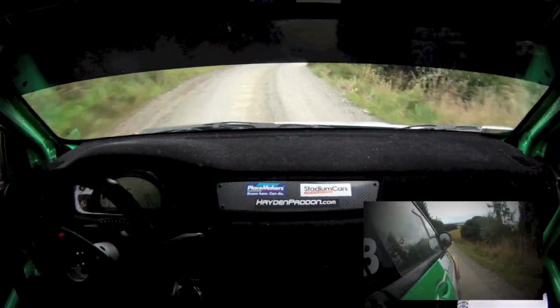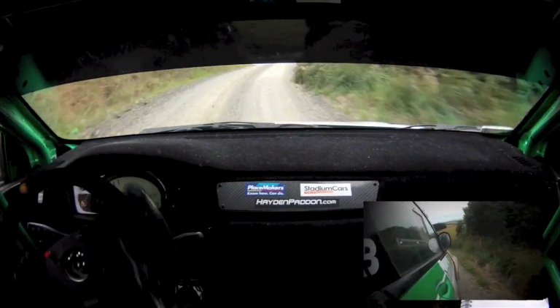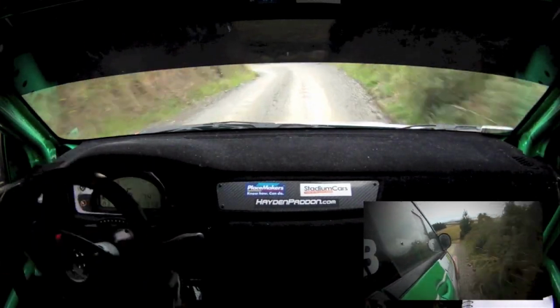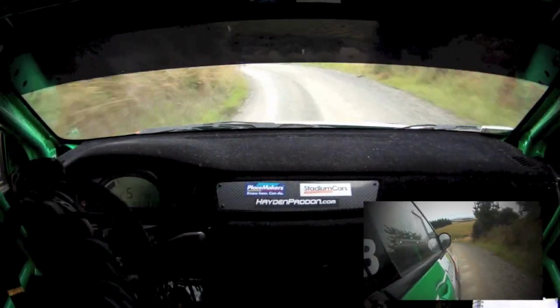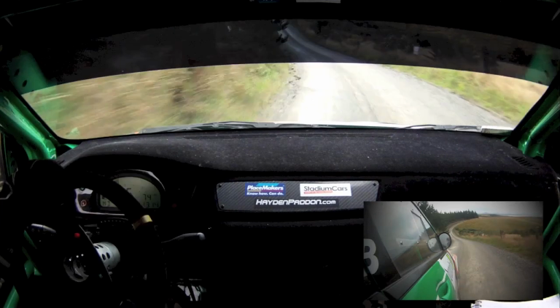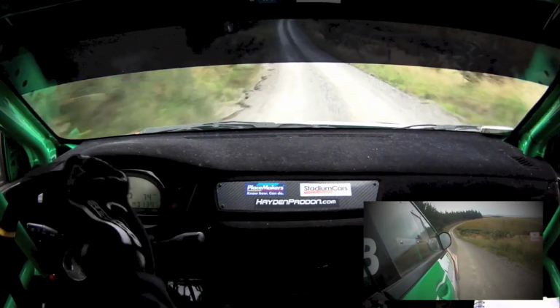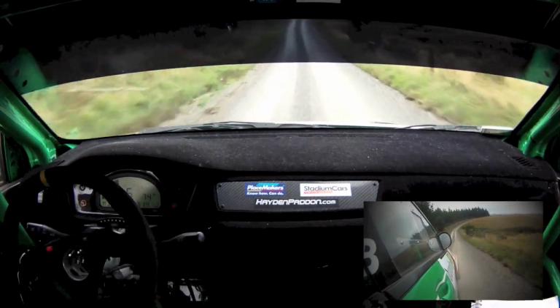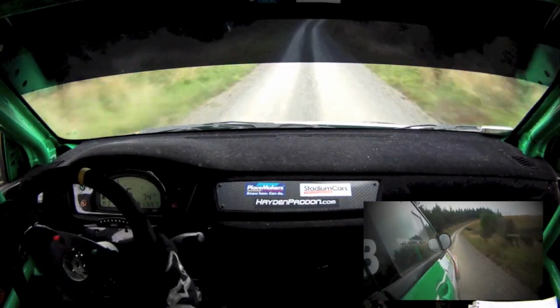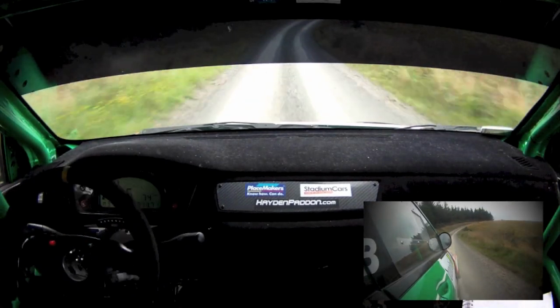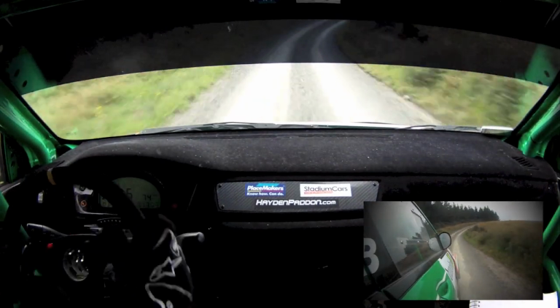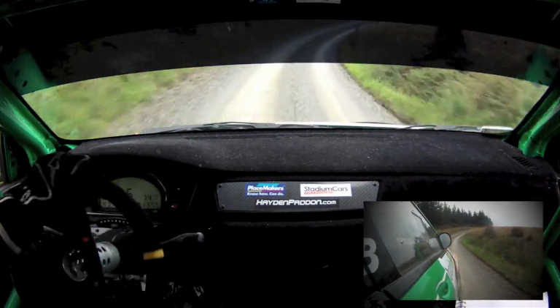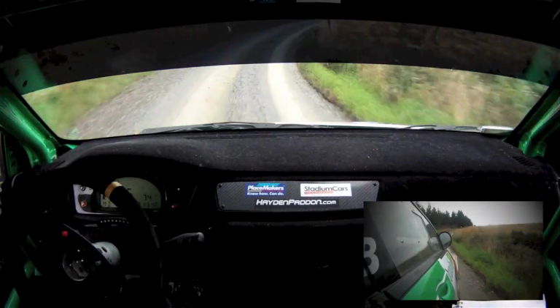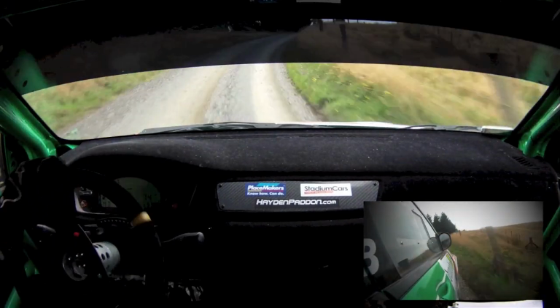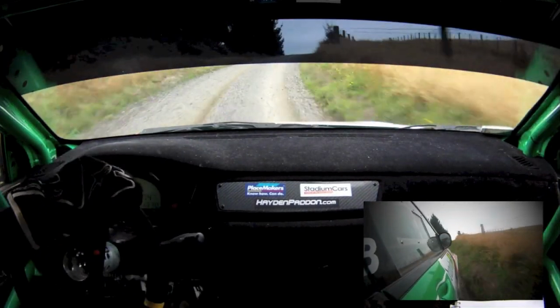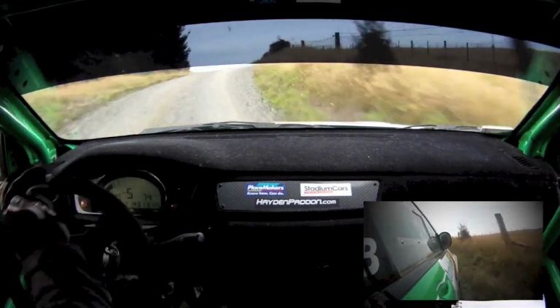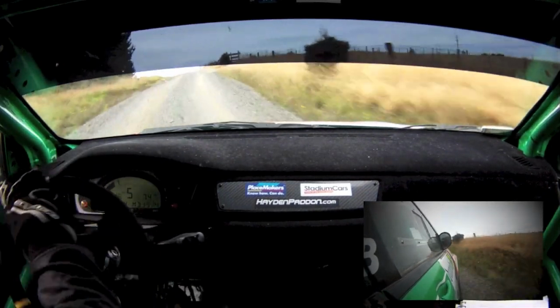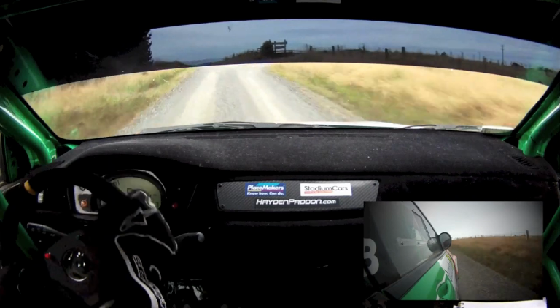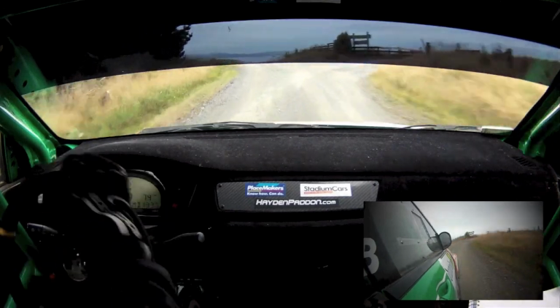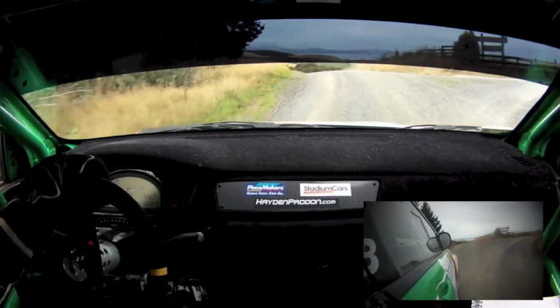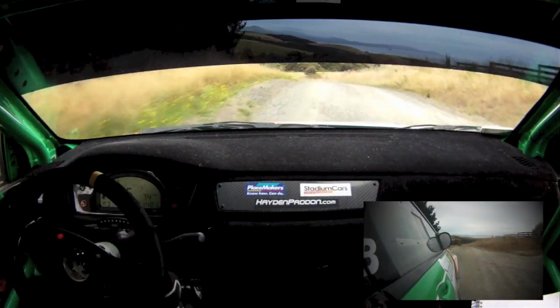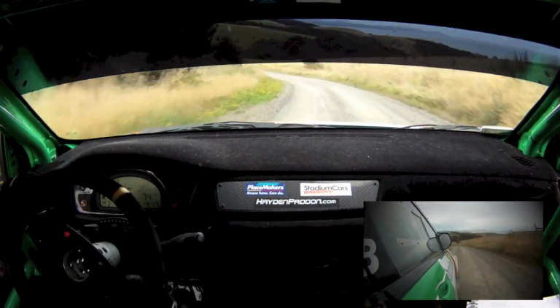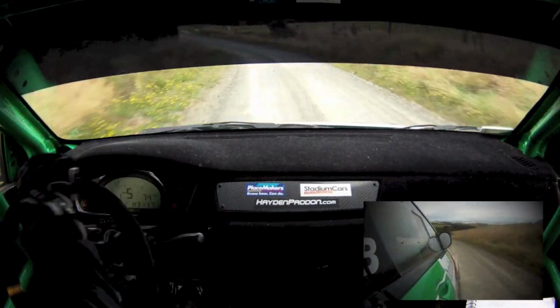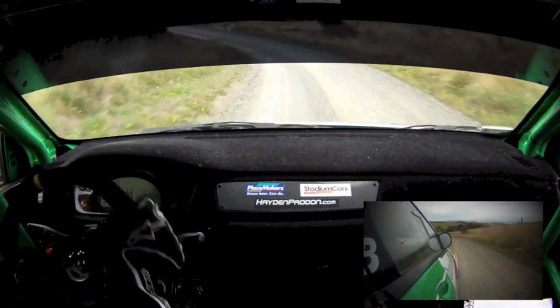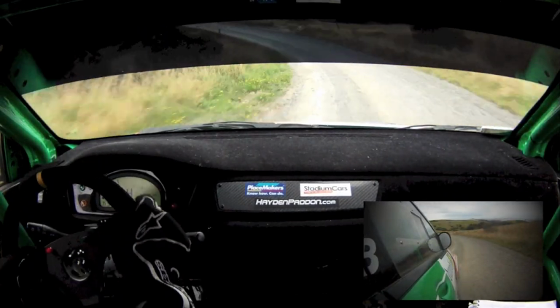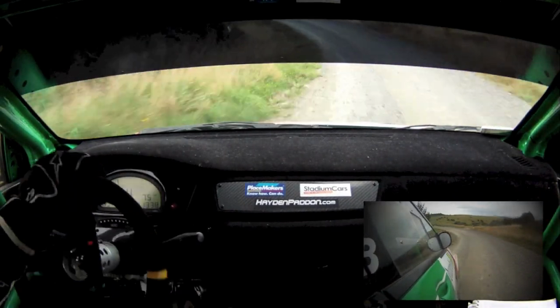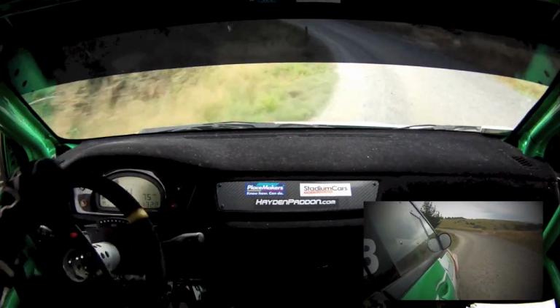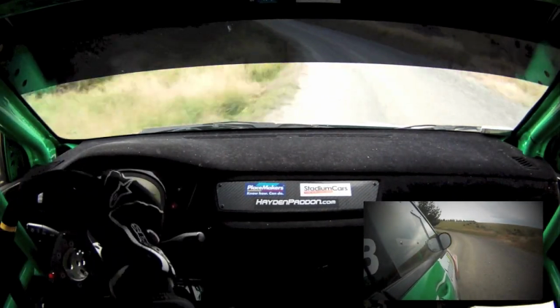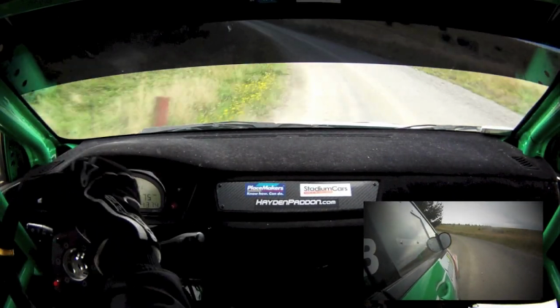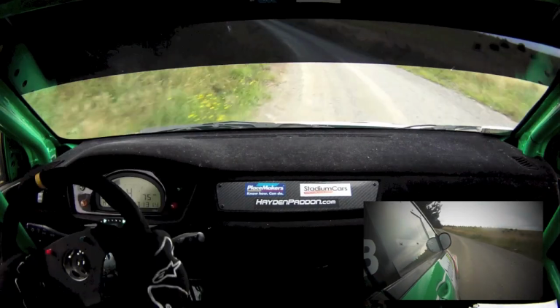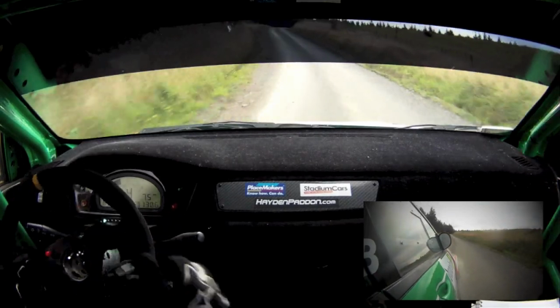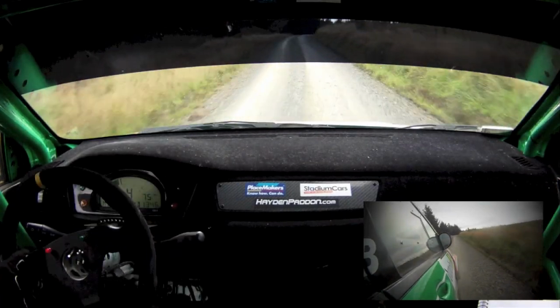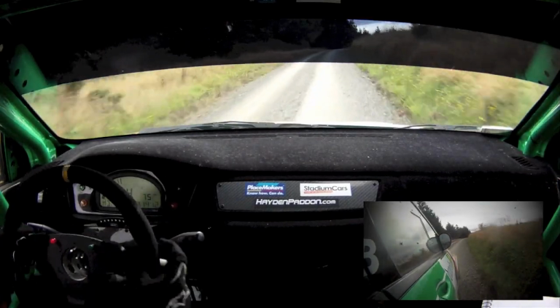Half 6 right minus, 30, max 7 left over crest, opens, tightens, 5, 80, flat 7 right over crest.